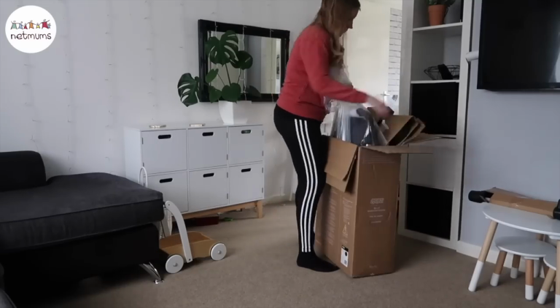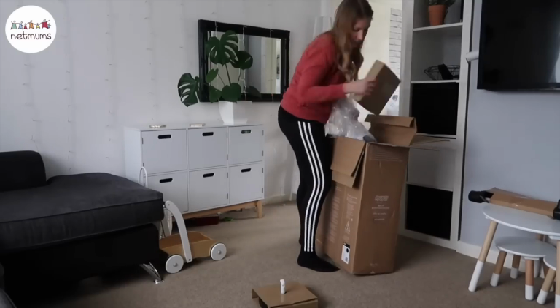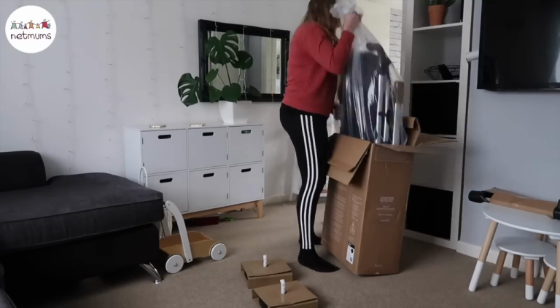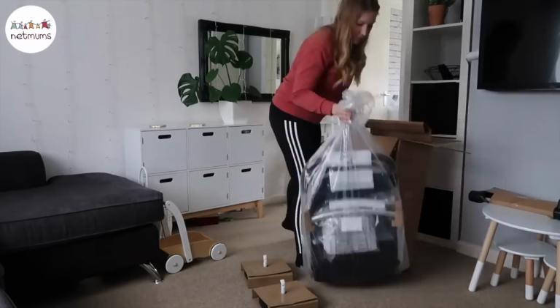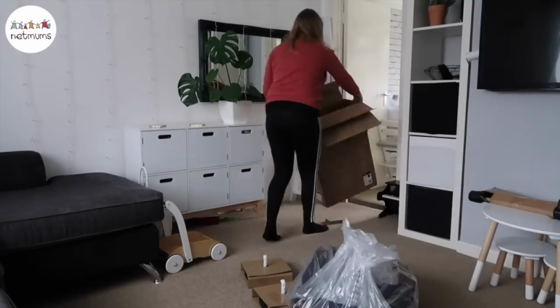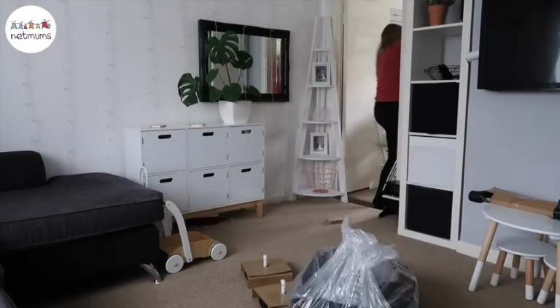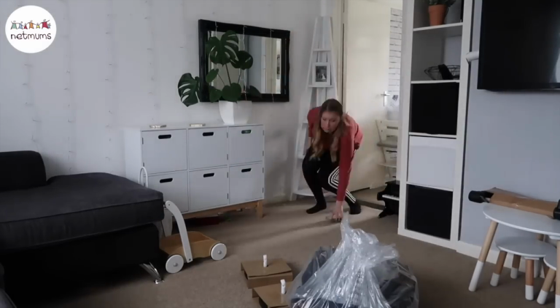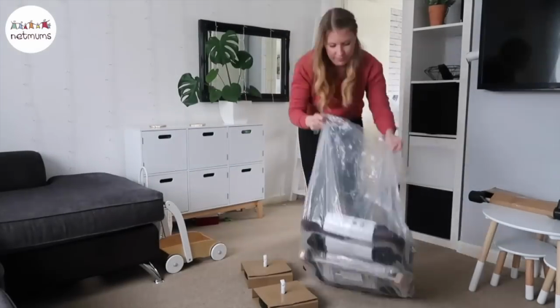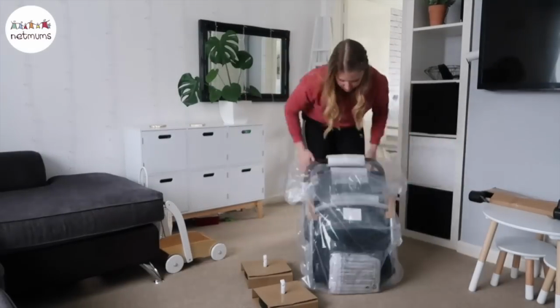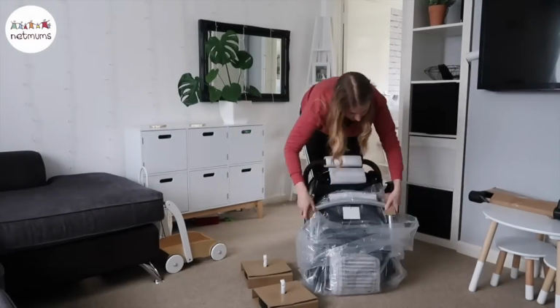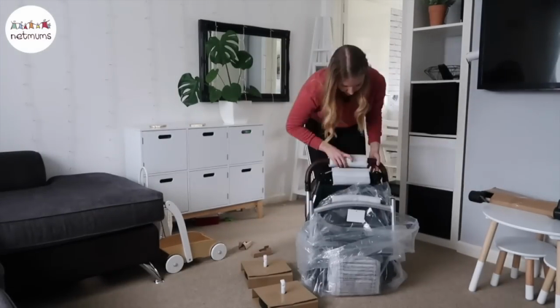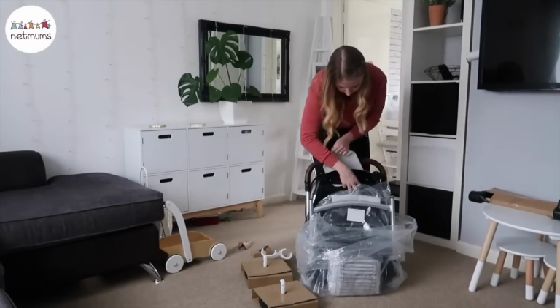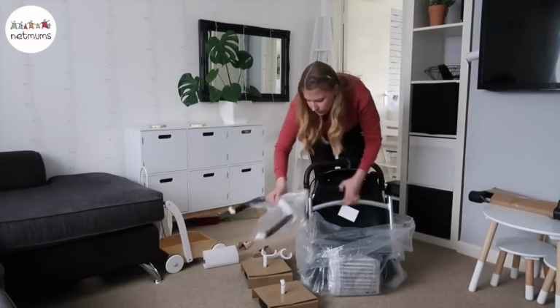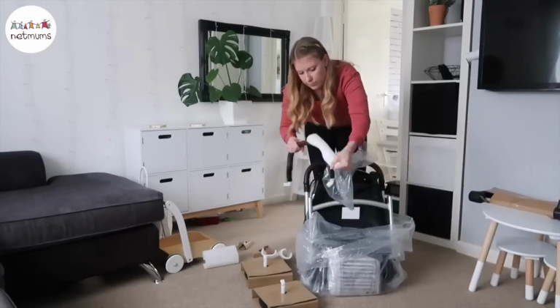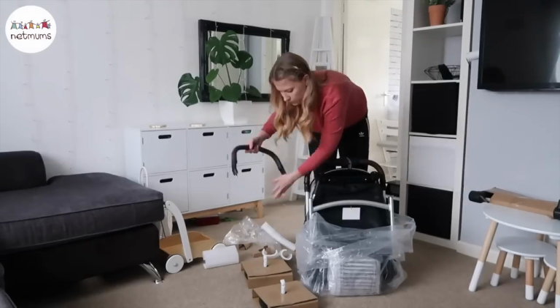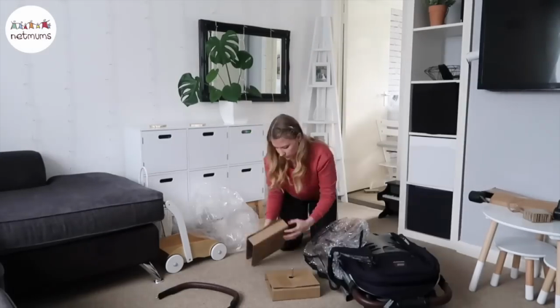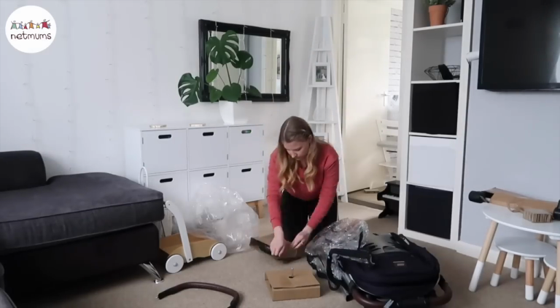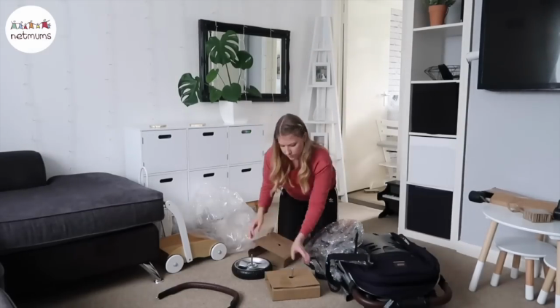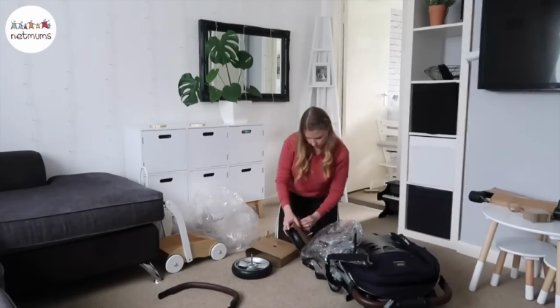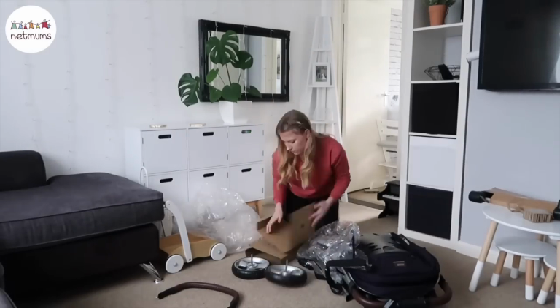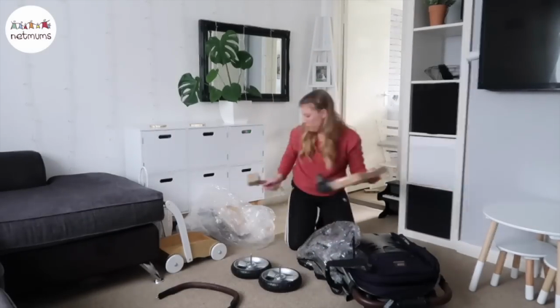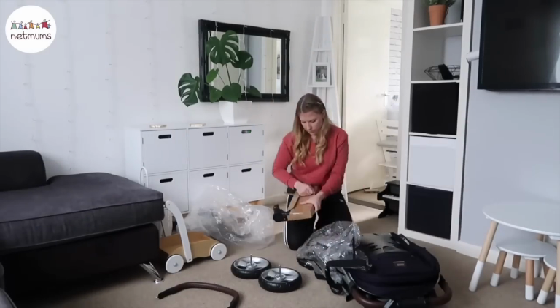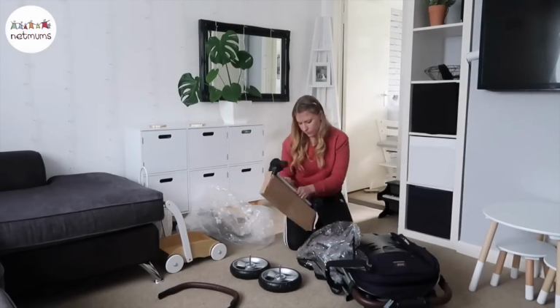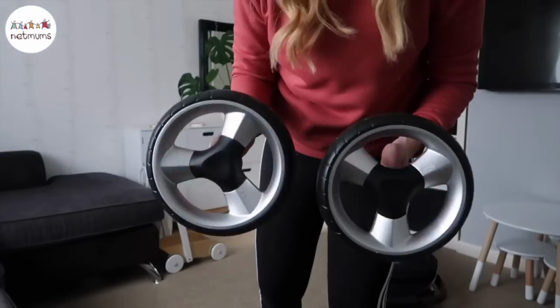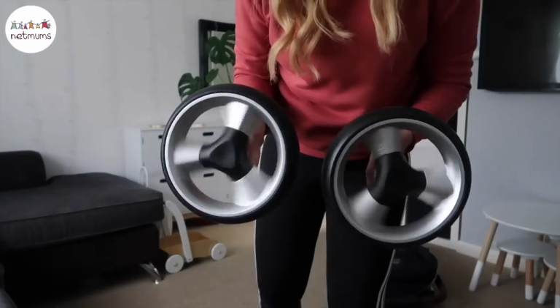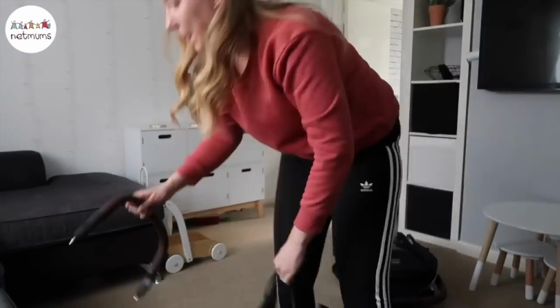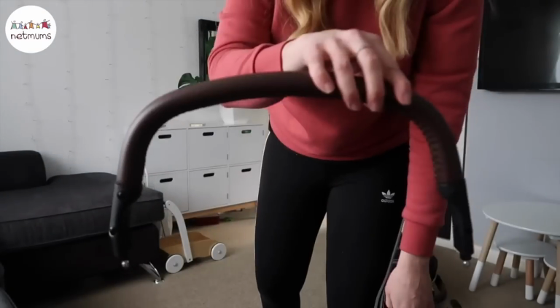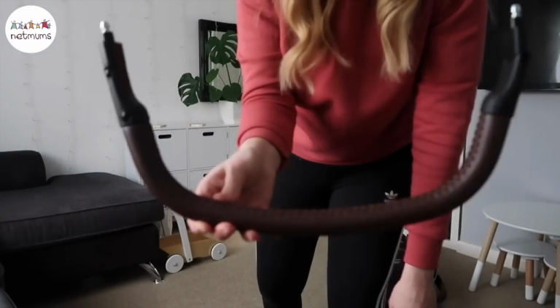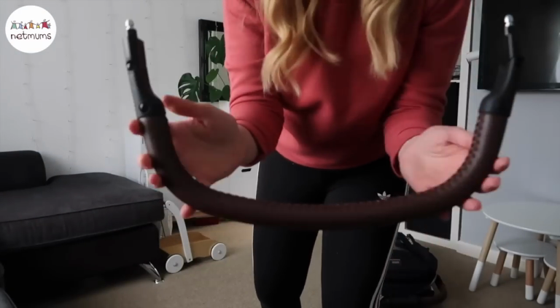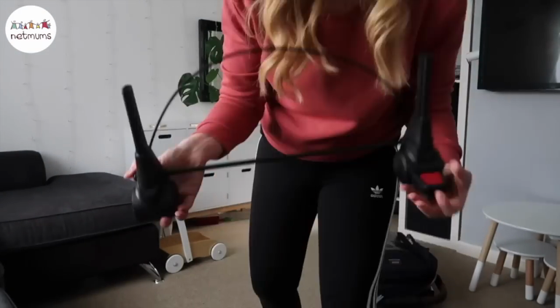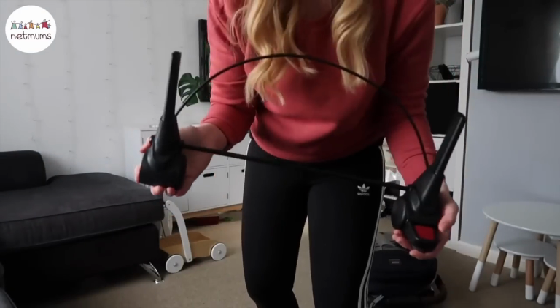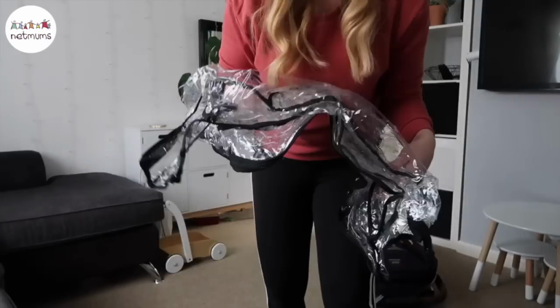Here's the box it comes in. I'm going to pull all the bits out — the chassis, the frame, the wheels, the seat, some accessories, an instruction pack. Just all the bits and bobs you'd expect to get in a pushchair box.